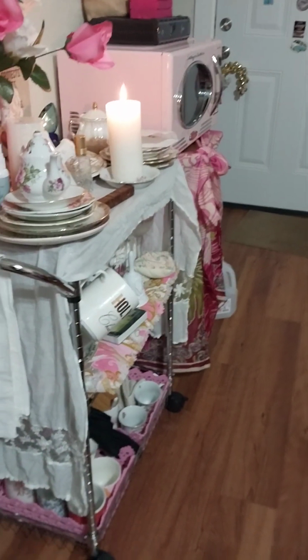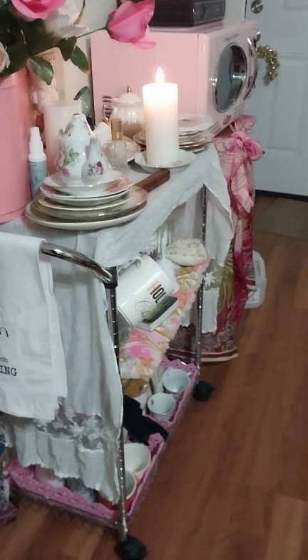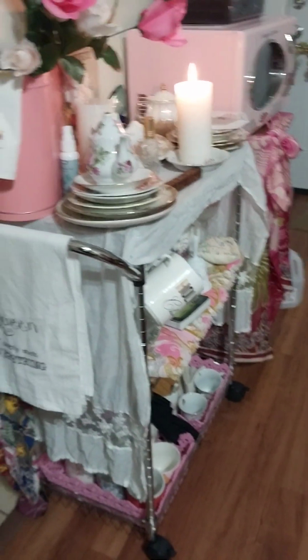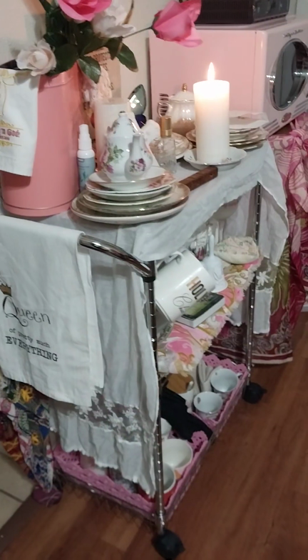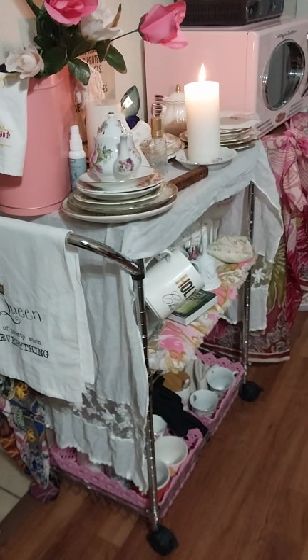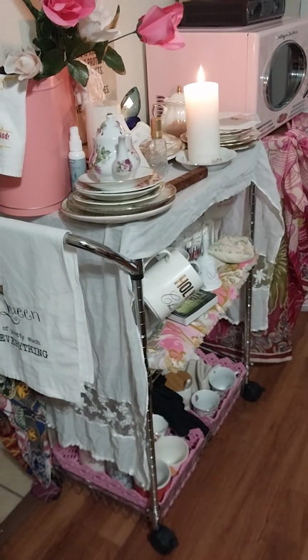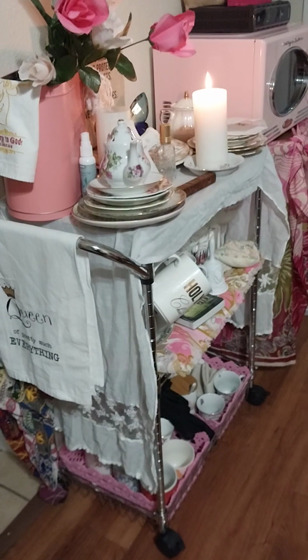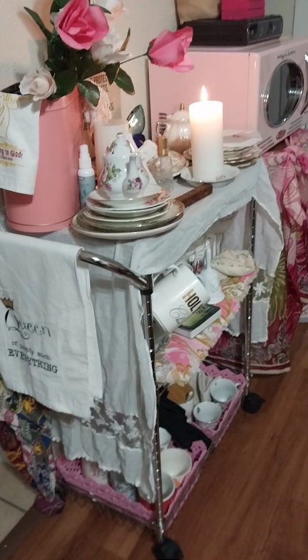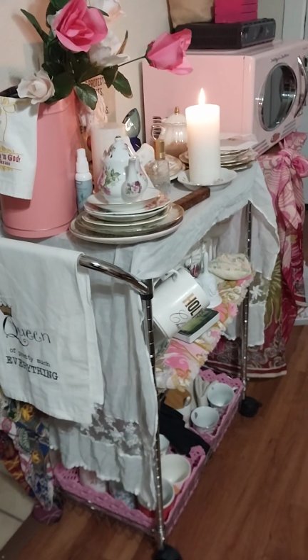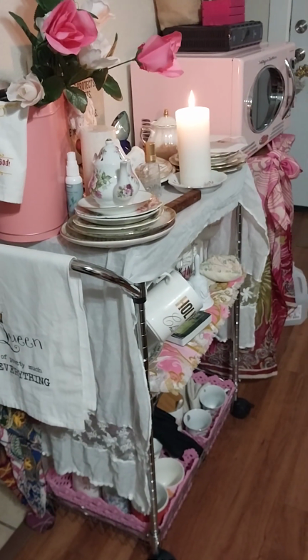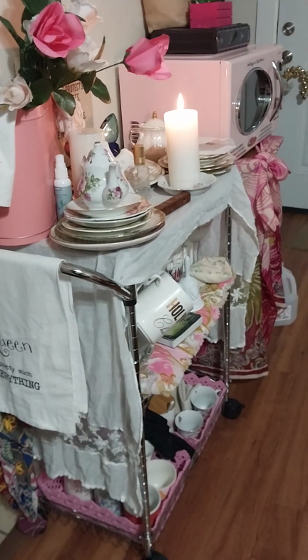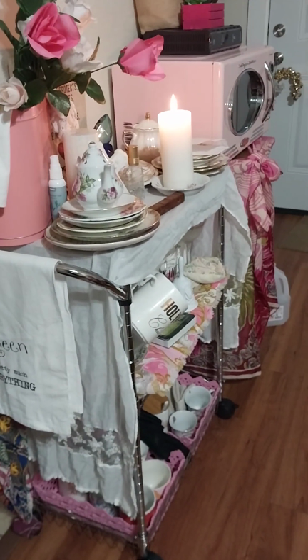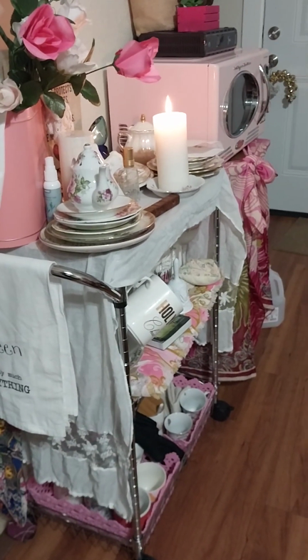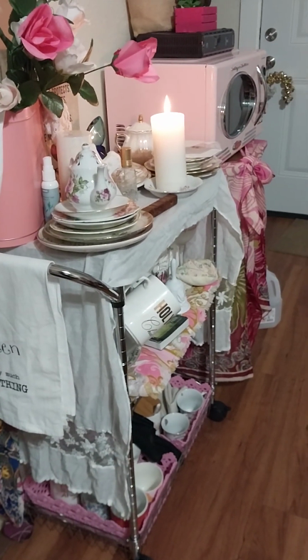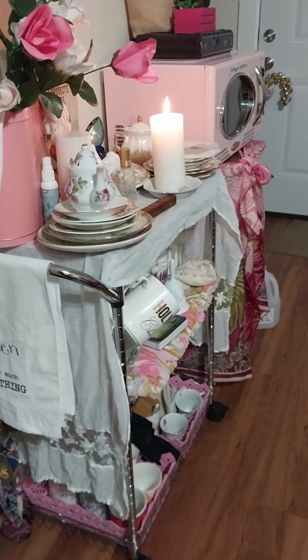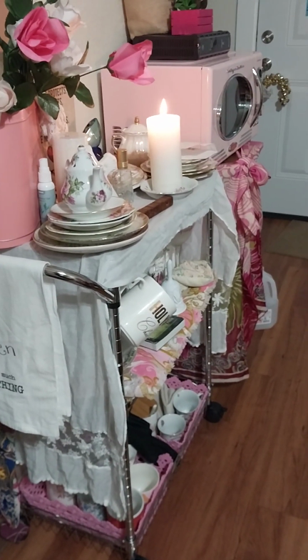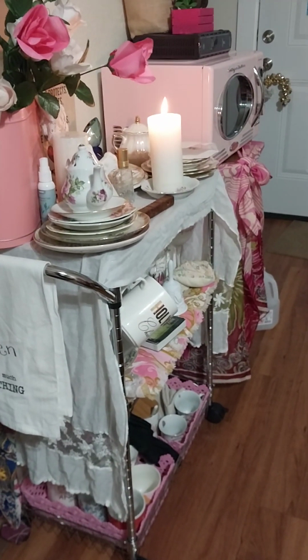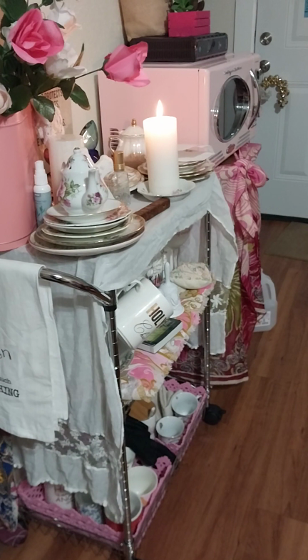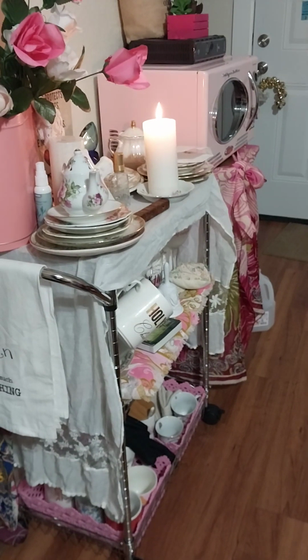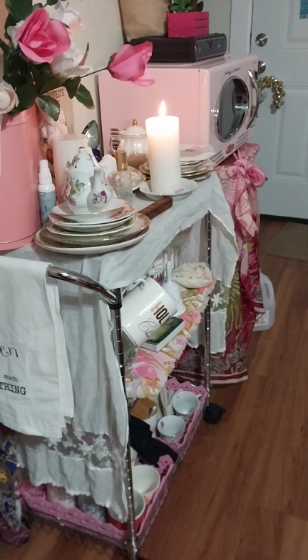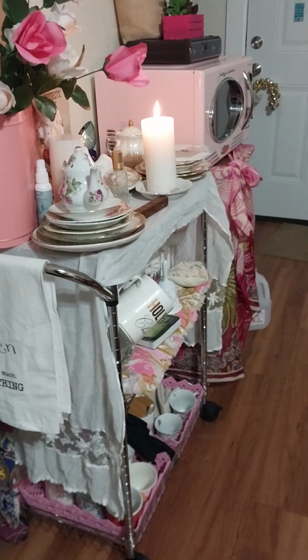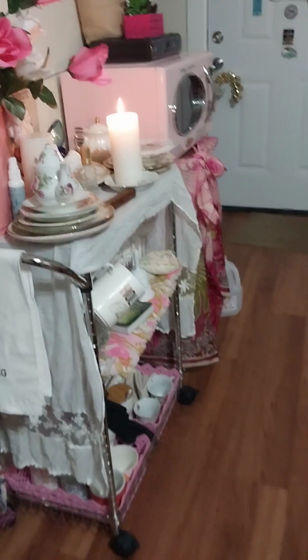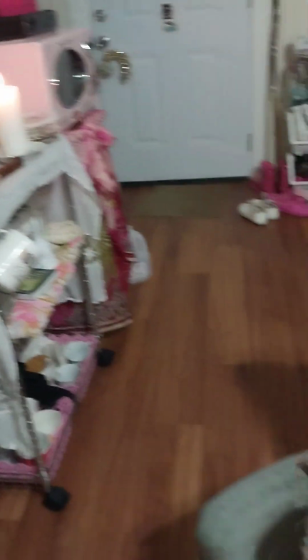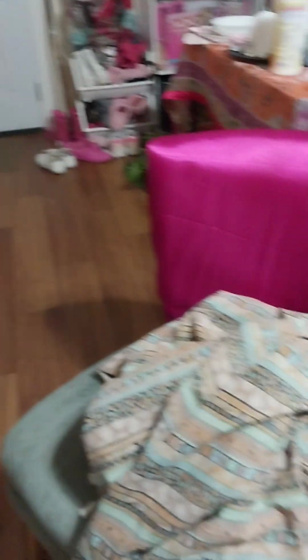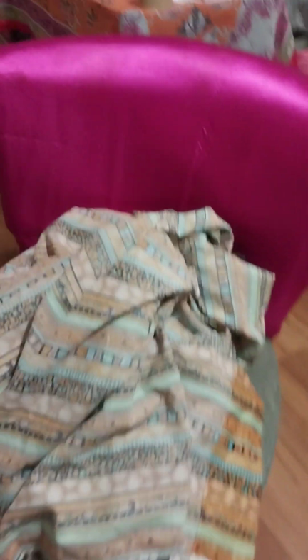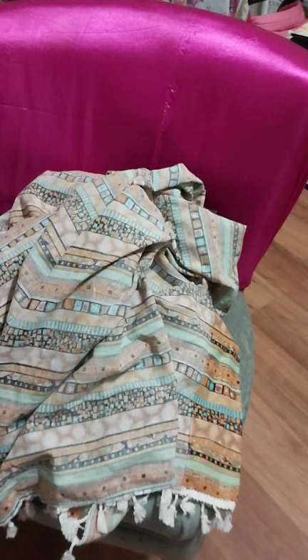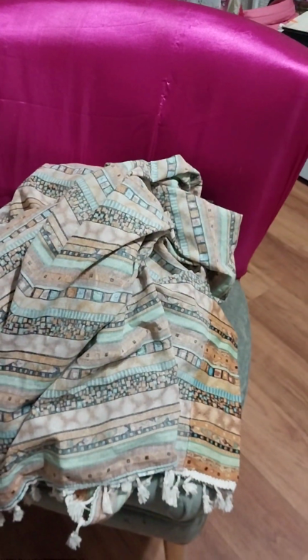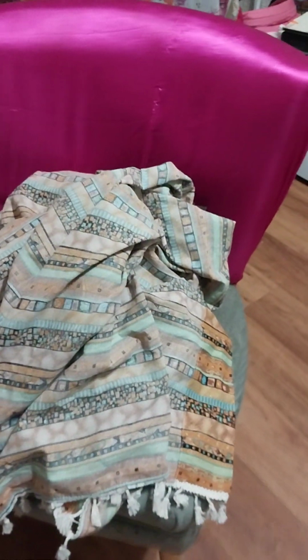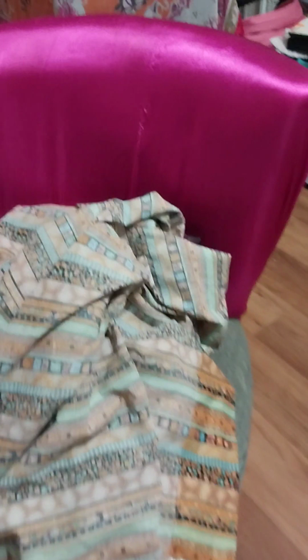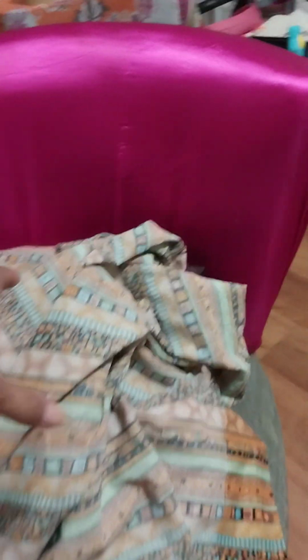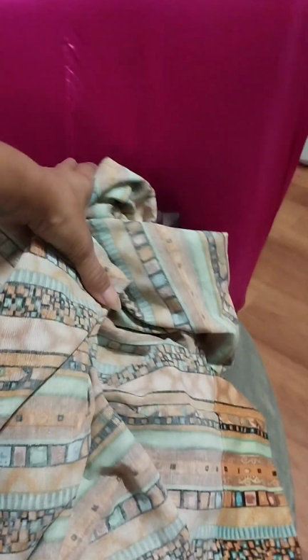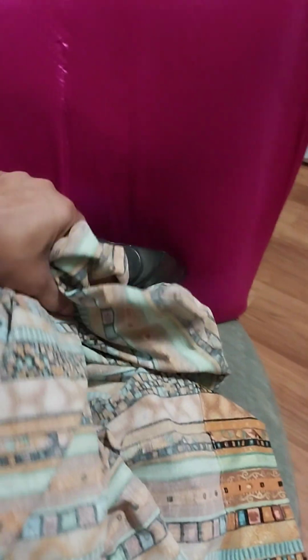Here's my bar cart. I'm just going to do a quick shop-with-me today — thrifting this weekend. This chair here is one I got thrifting.